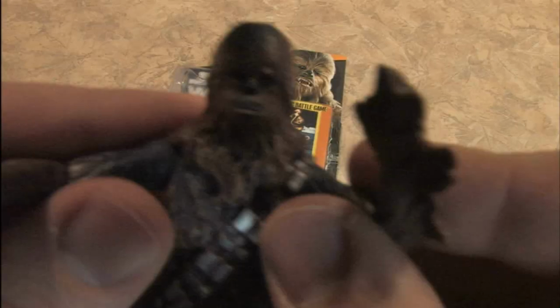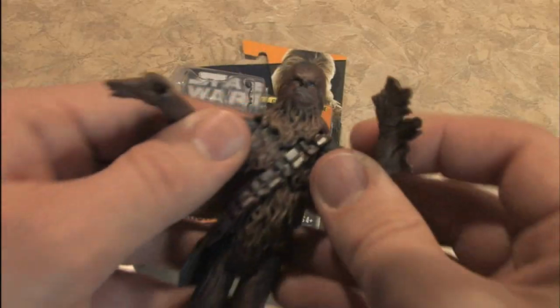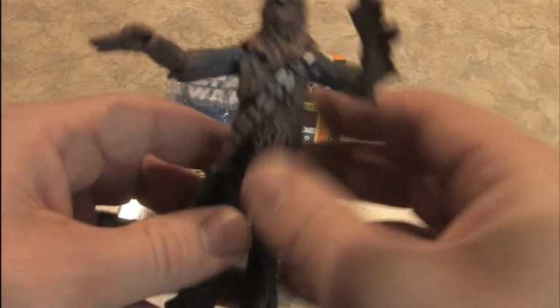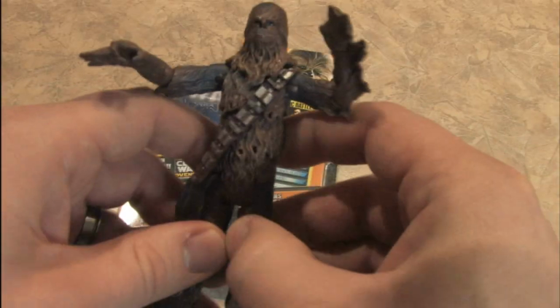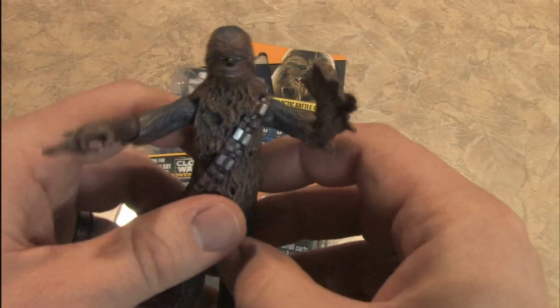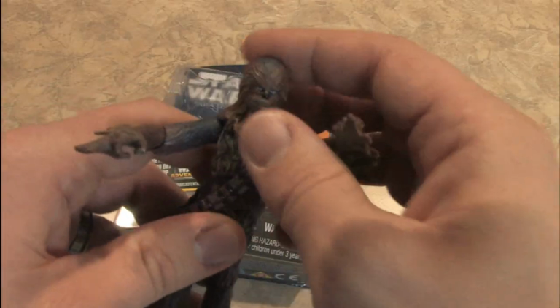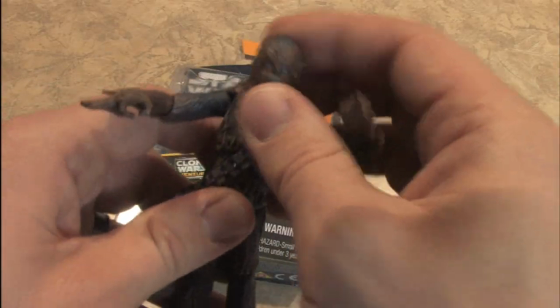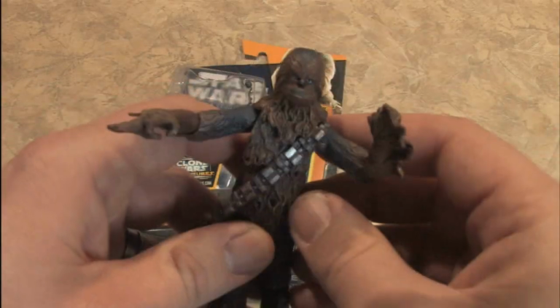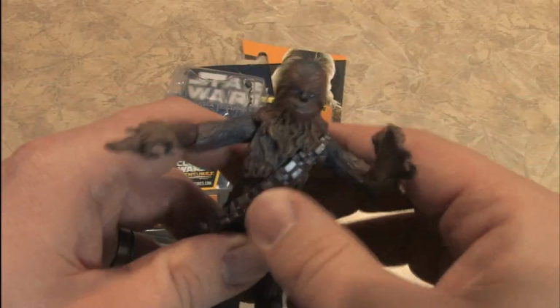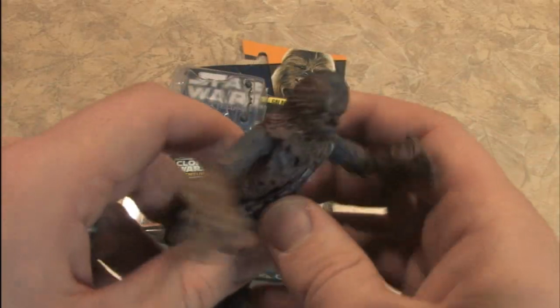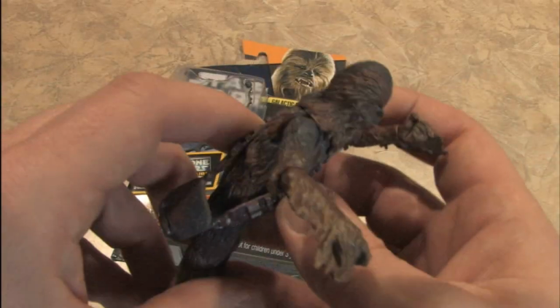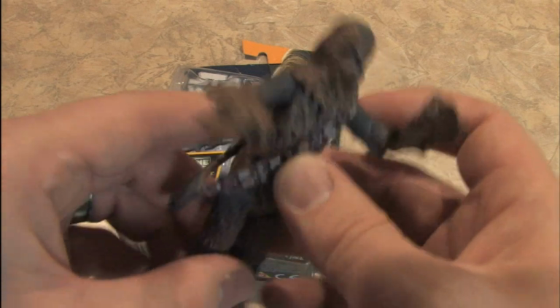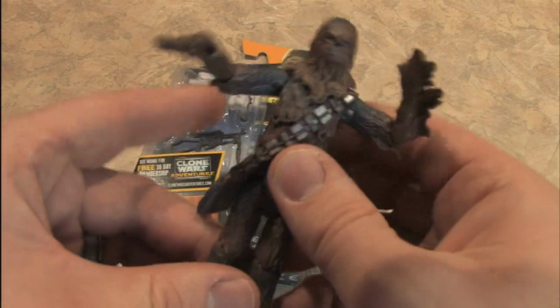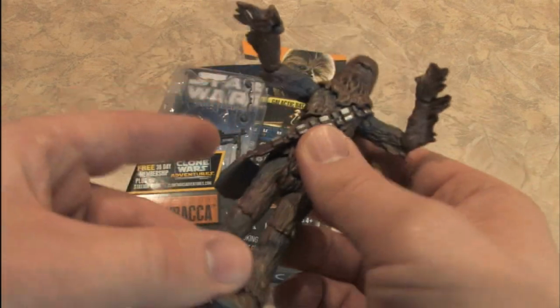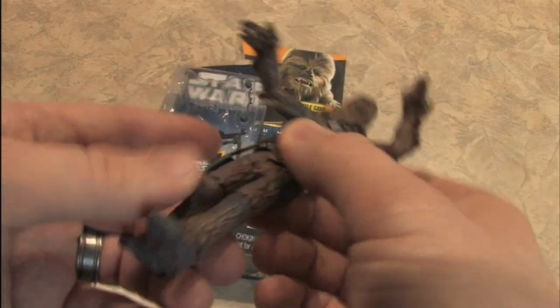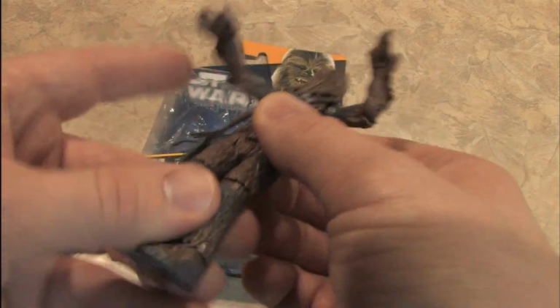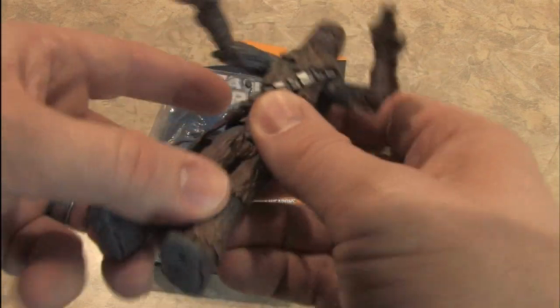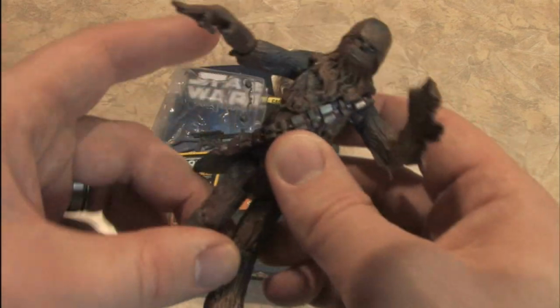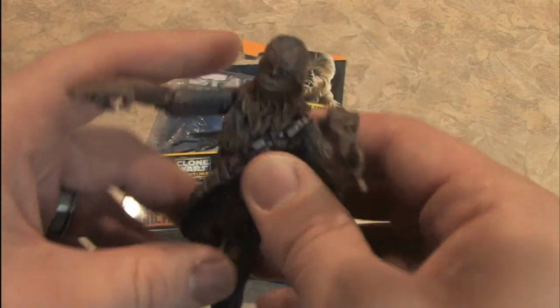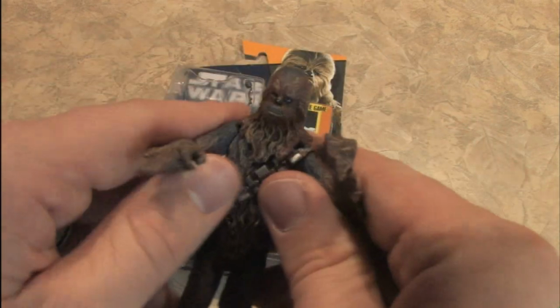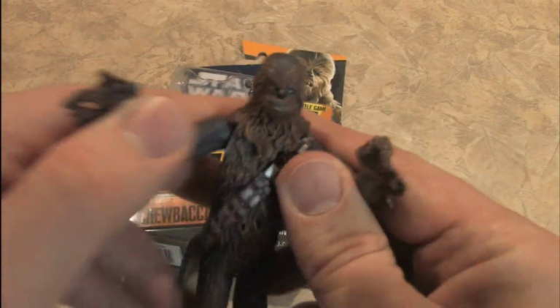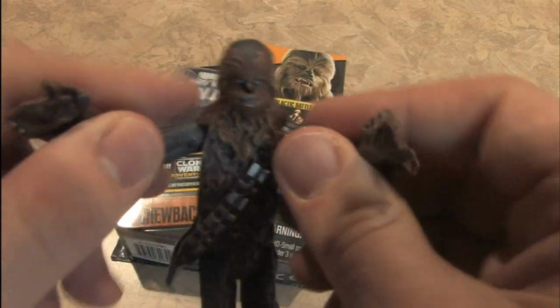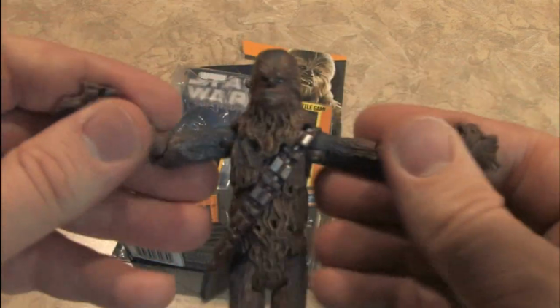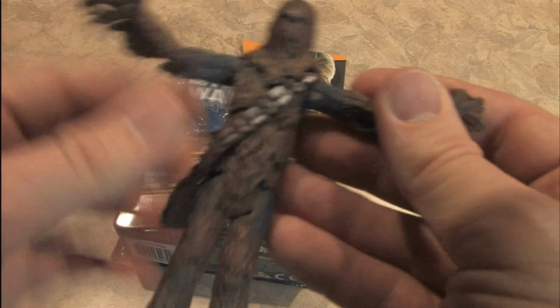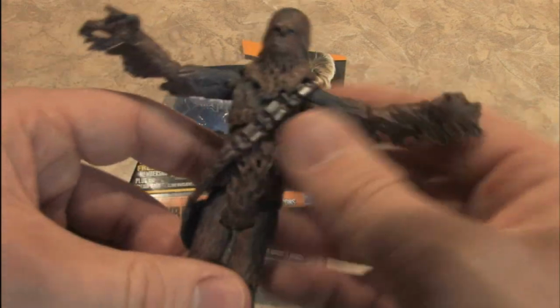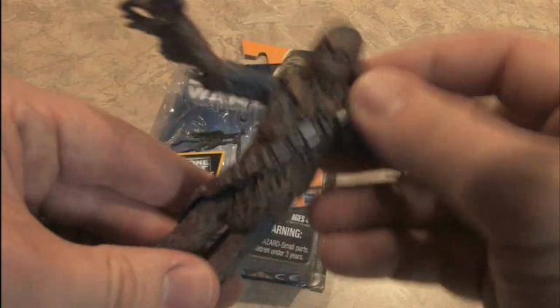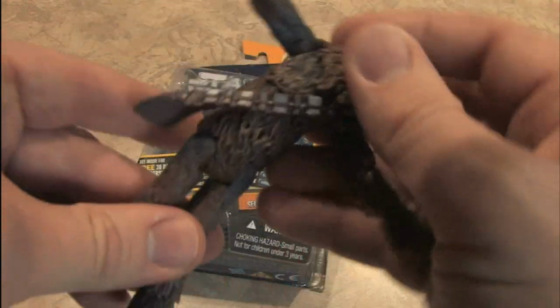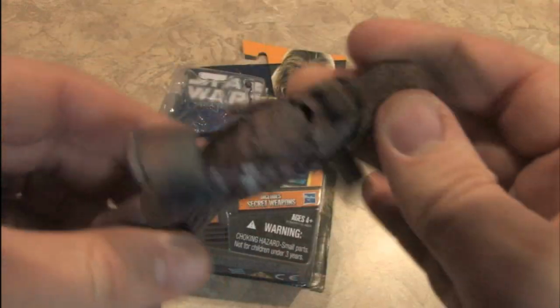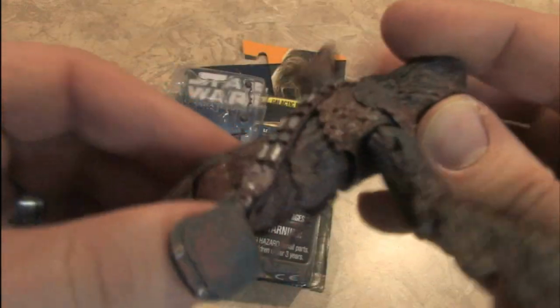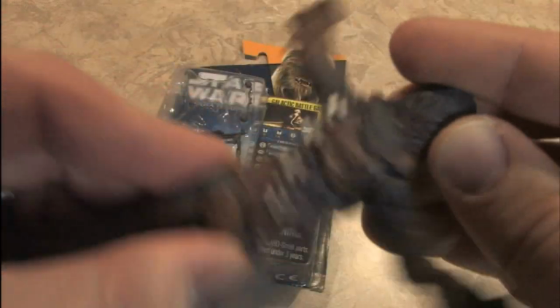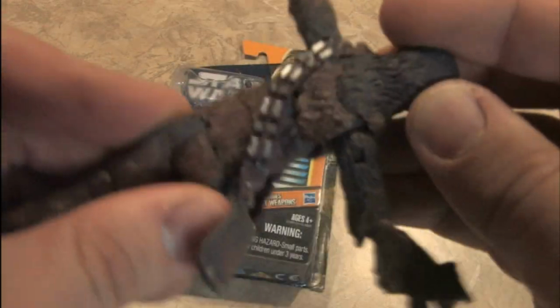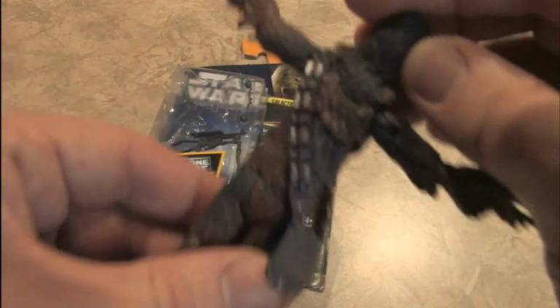And this Saga Legends action figure is terrific. Whether you collect these to put on the shelf, or give them to your kids to play with, or play with them yourselves. Look at all the different points of motion and articulation on this guy.